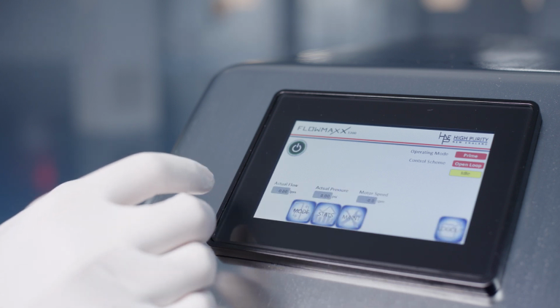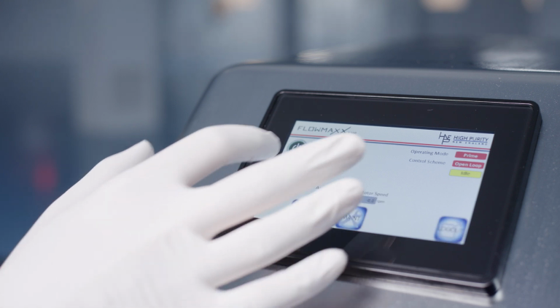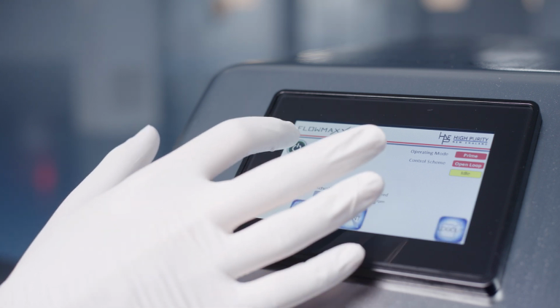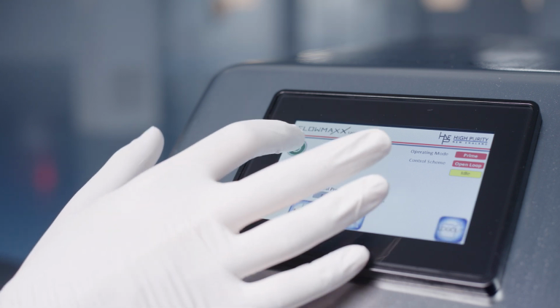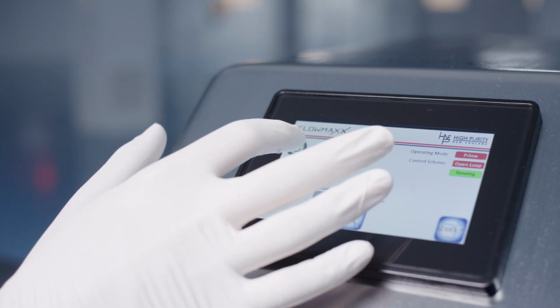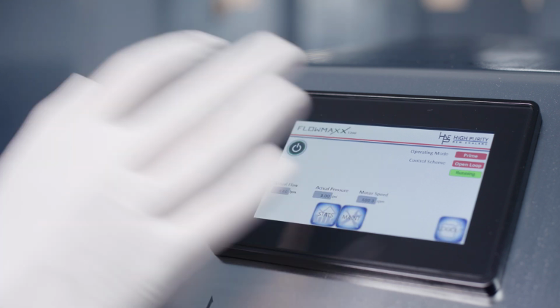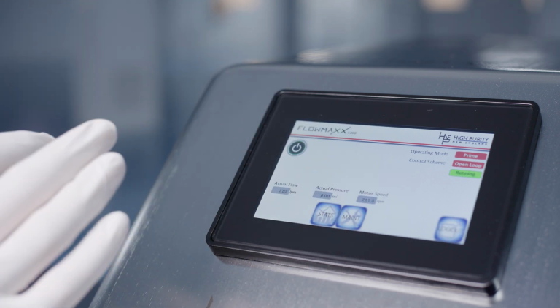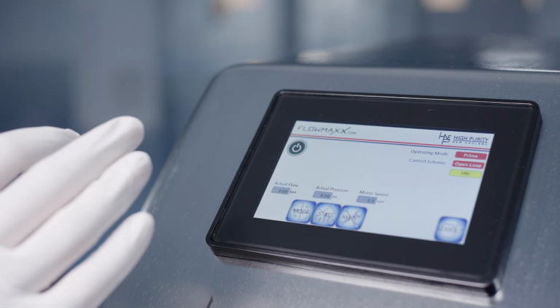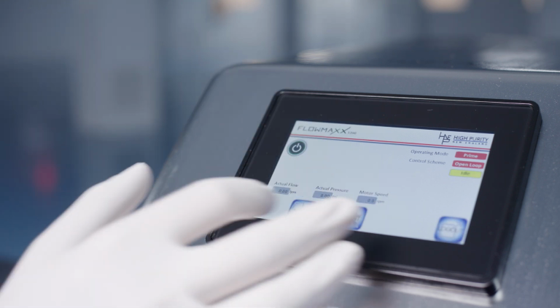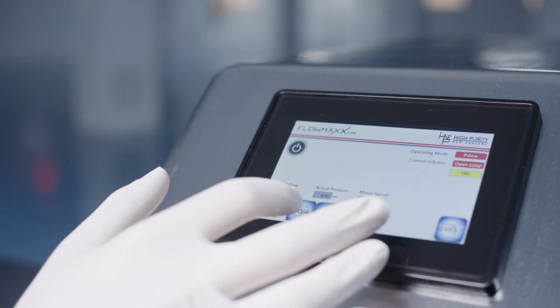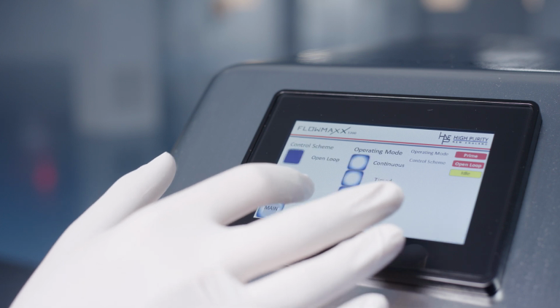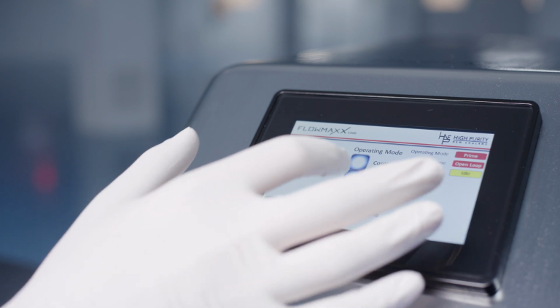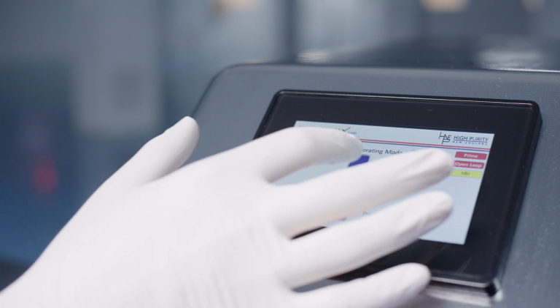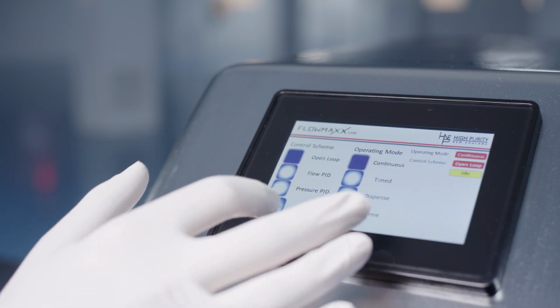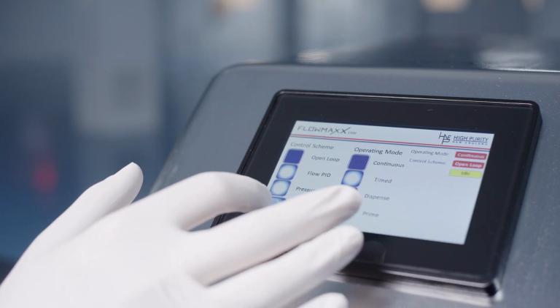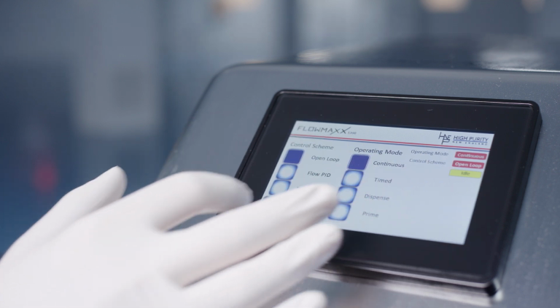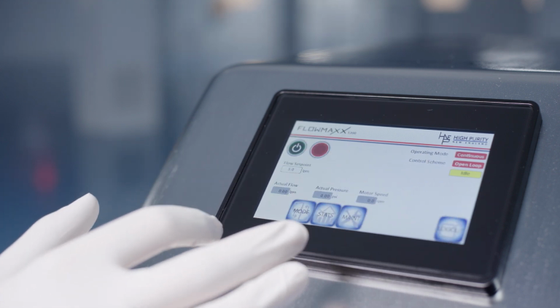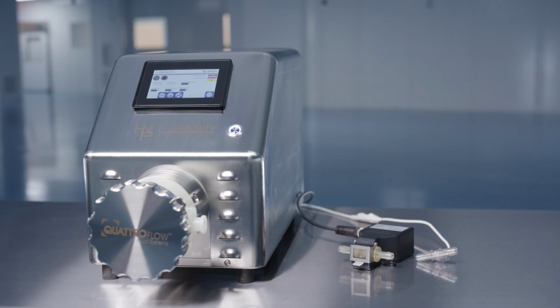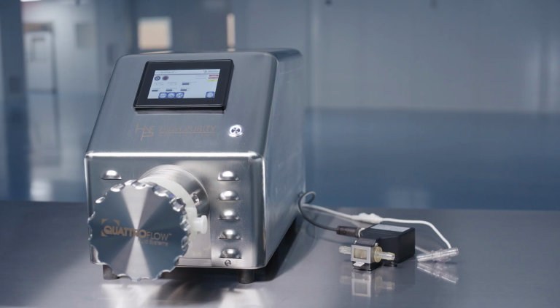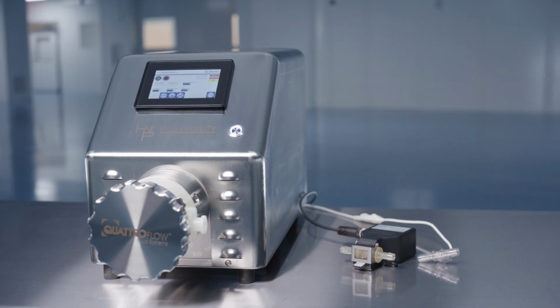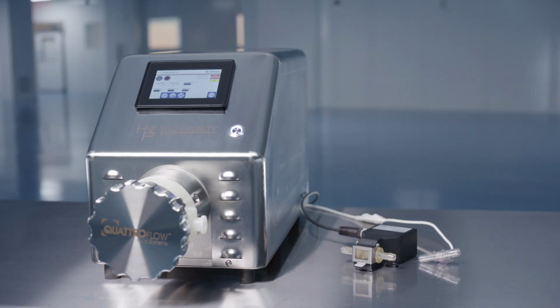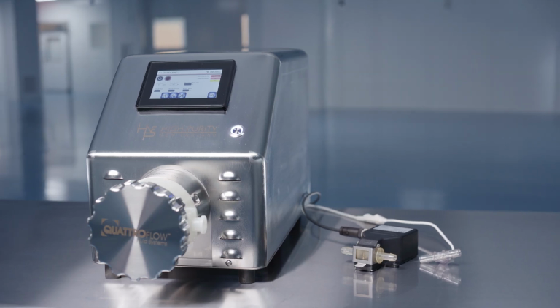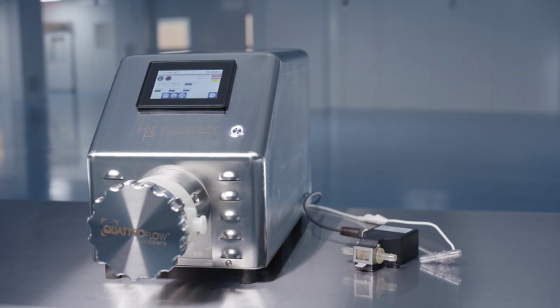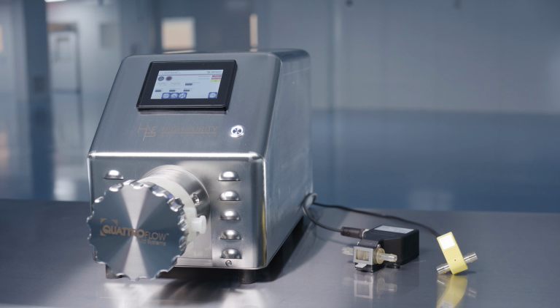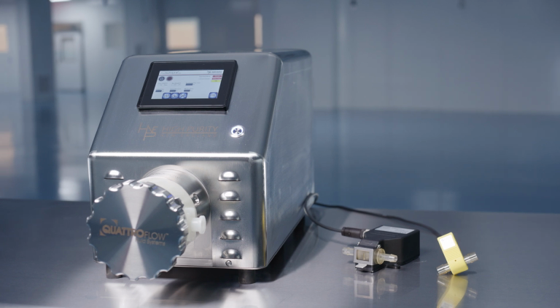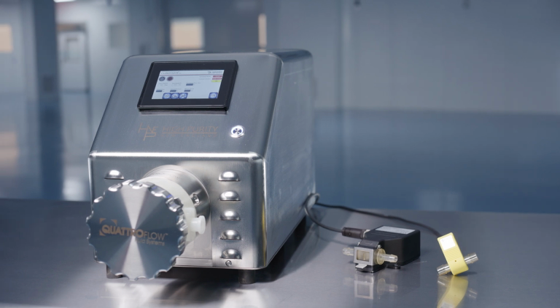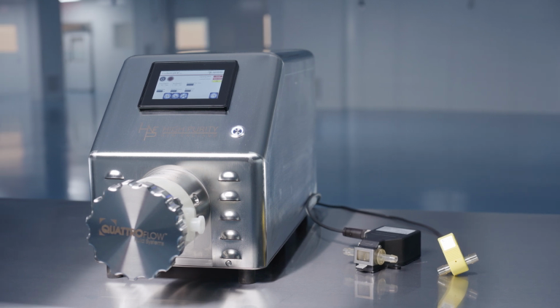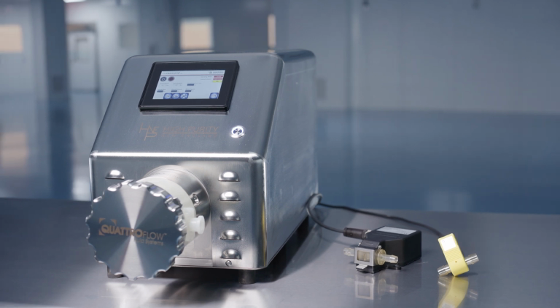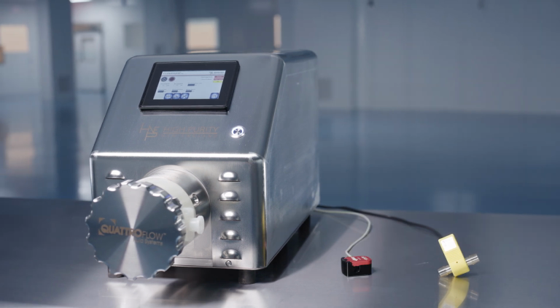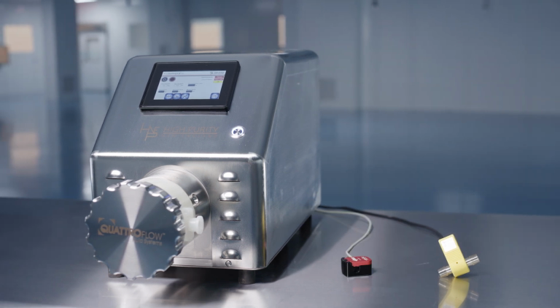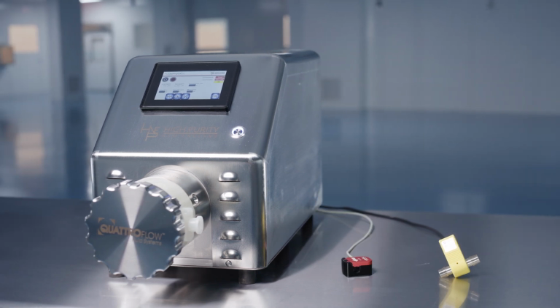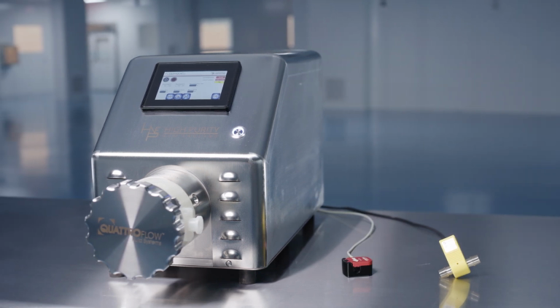Easy to obtain accurate results — calibrate Flomax to your unique bioprocess in just minutes. Easy to integrate sensors, allowing for real-time measurement of both flow and pressure.